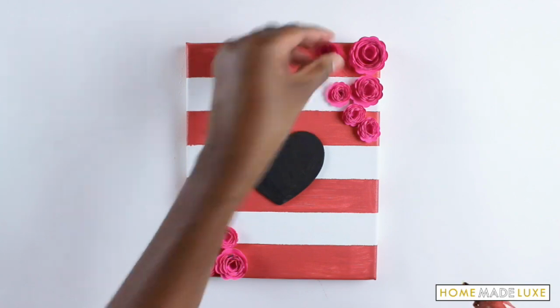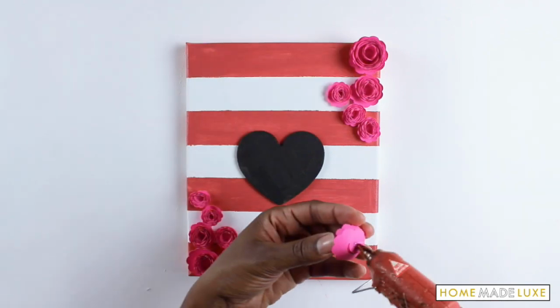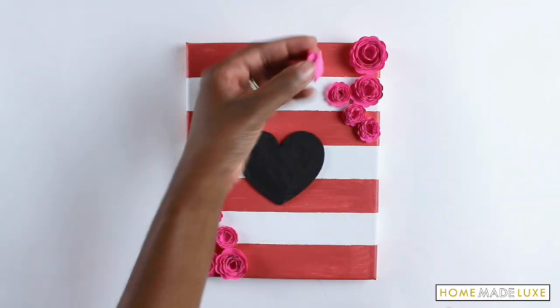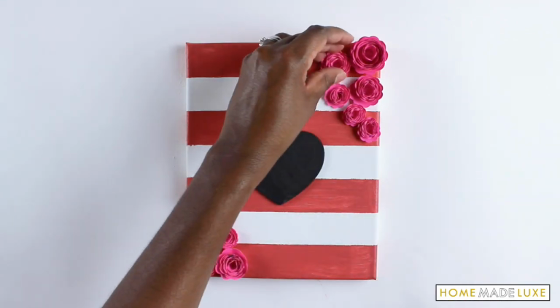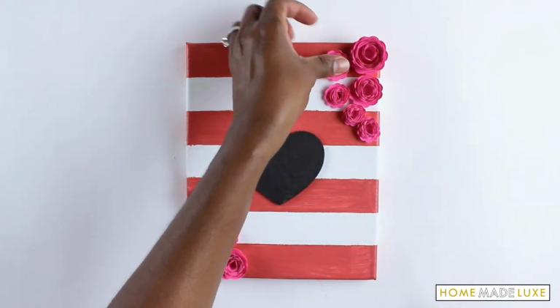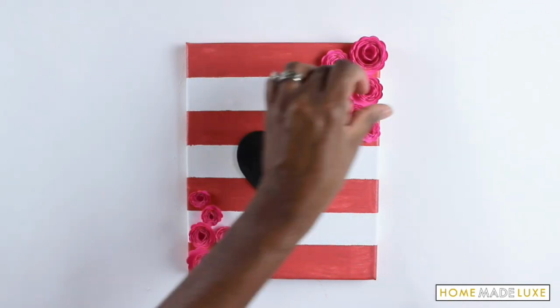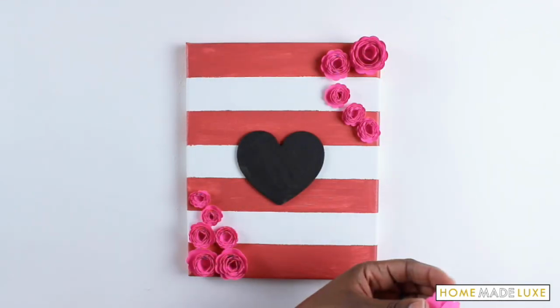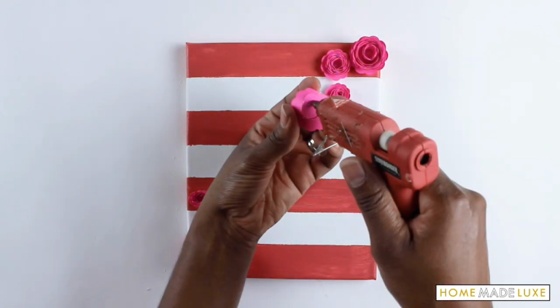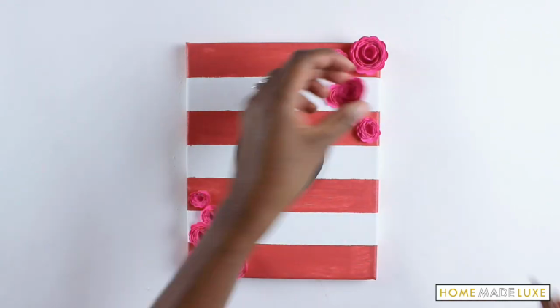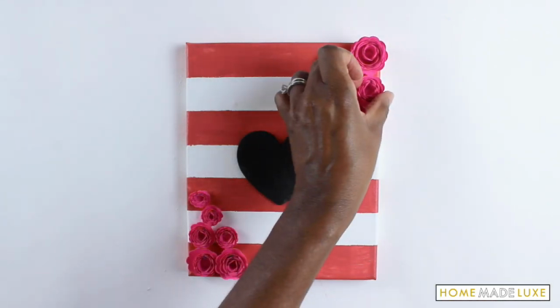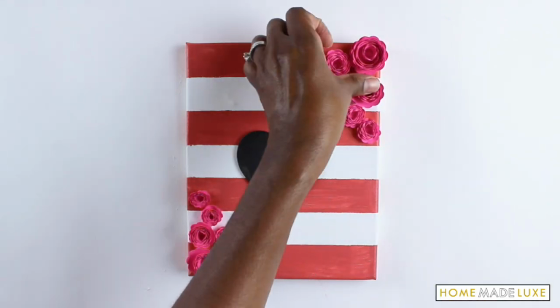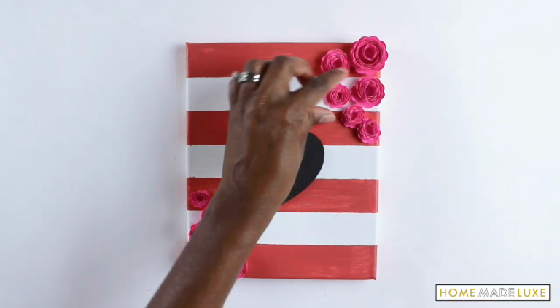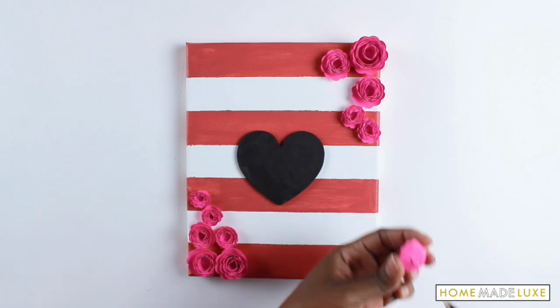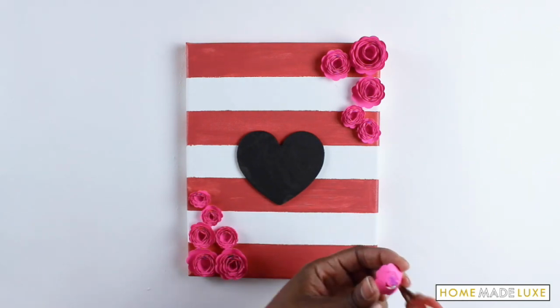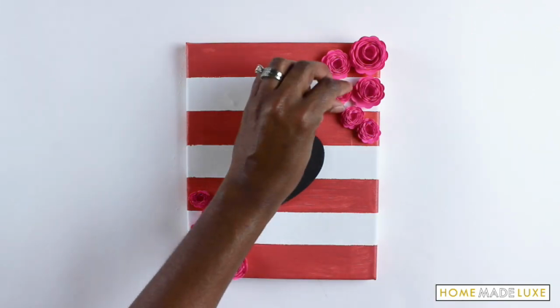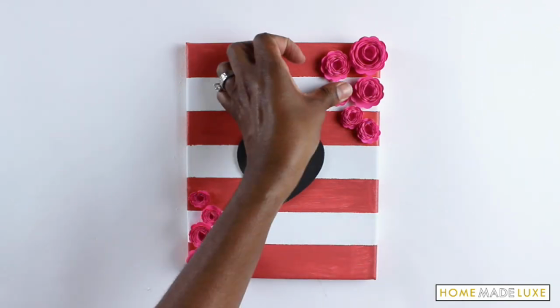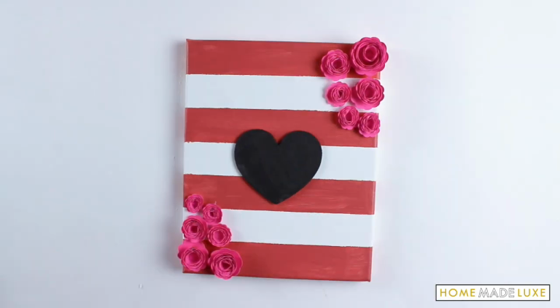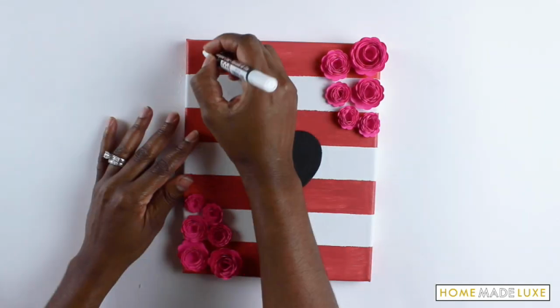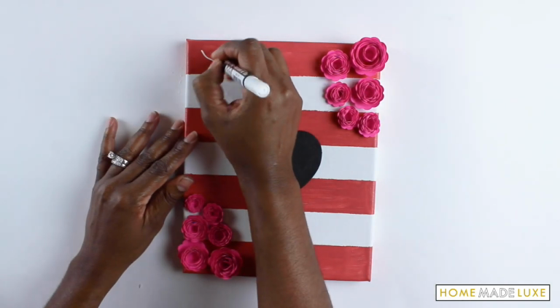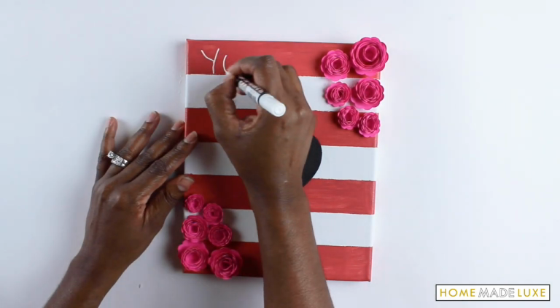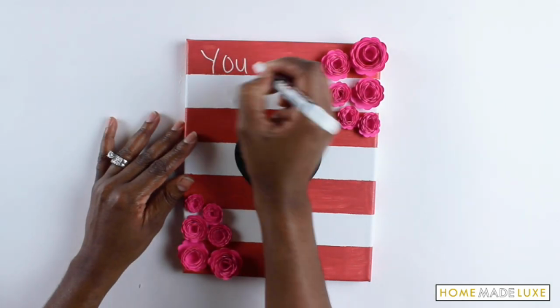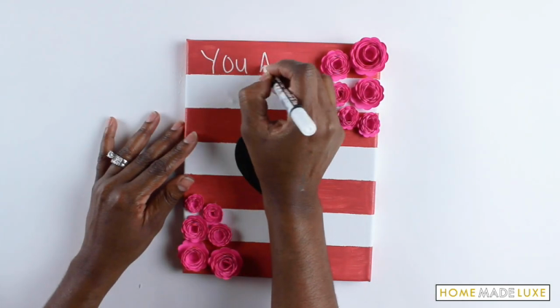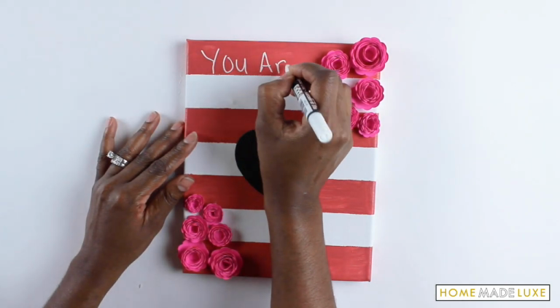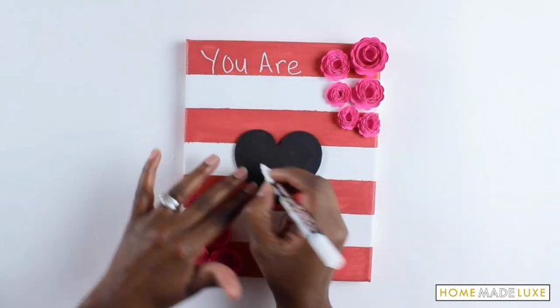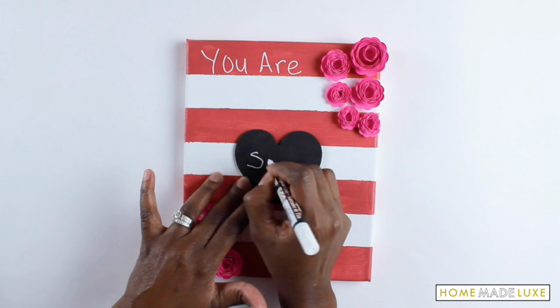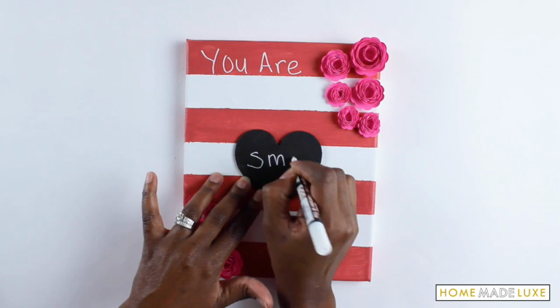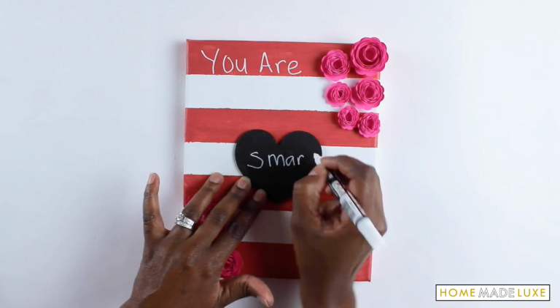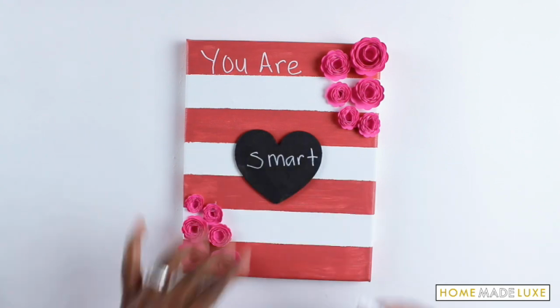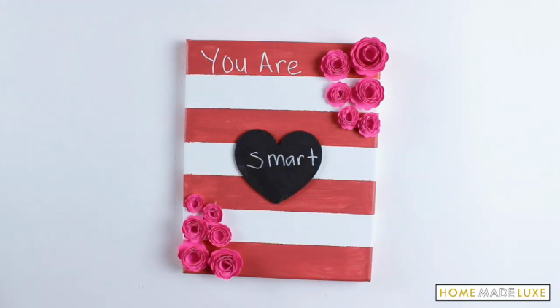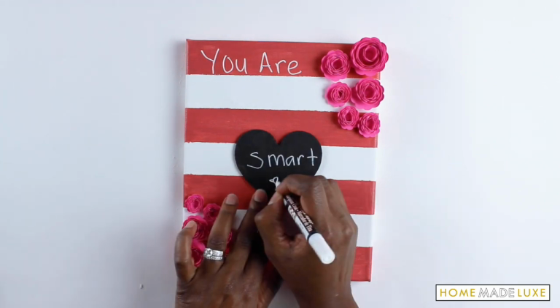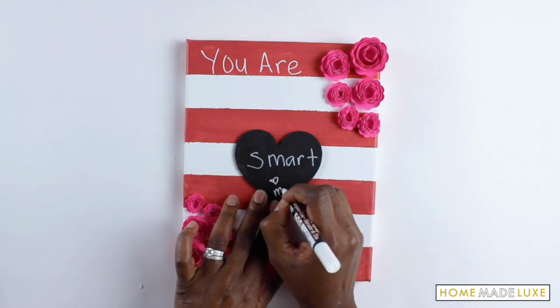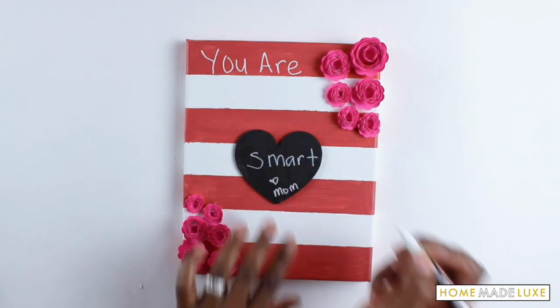And that's it! Now you can use your canvas all year long to write sweet love notes to your sweetie, to write affirmations to yourself, affirmations to your kids, or to write your family's goals. Whatever you do, just use it all year long to share.